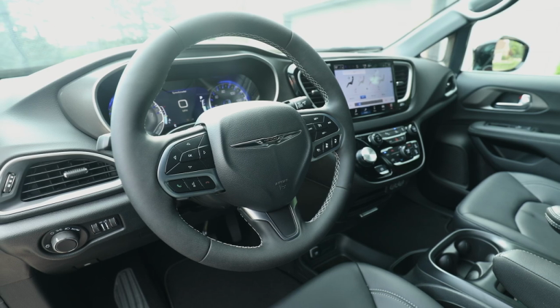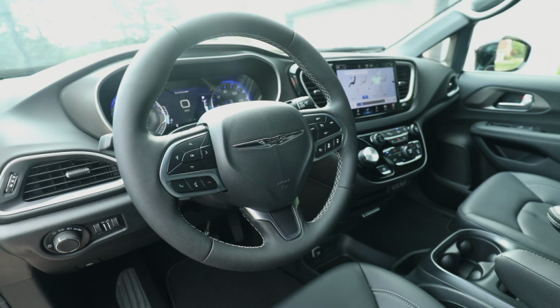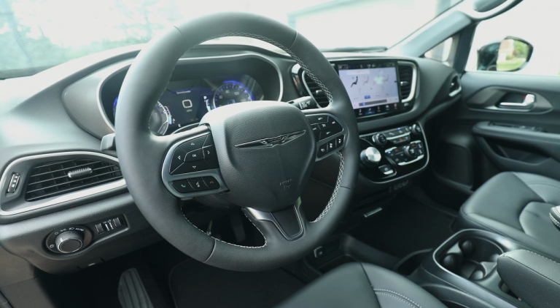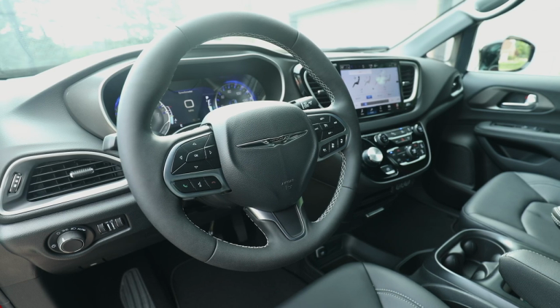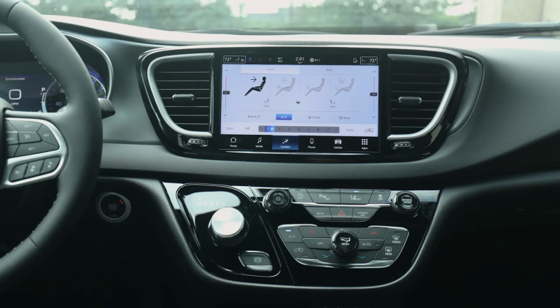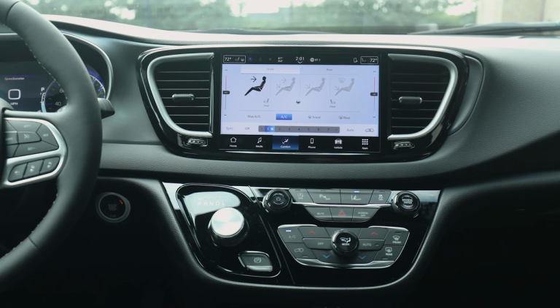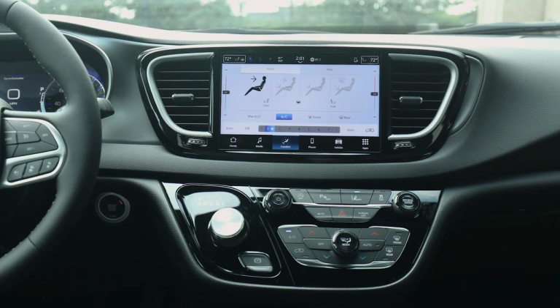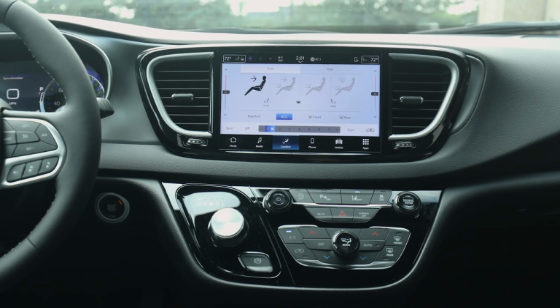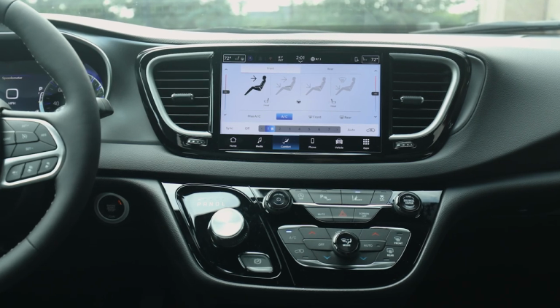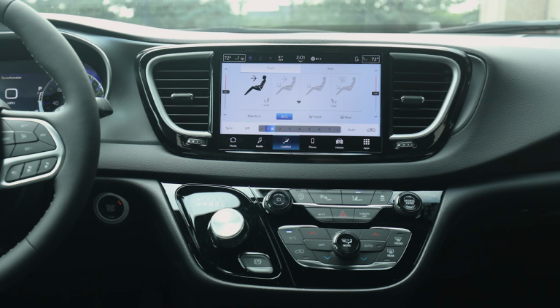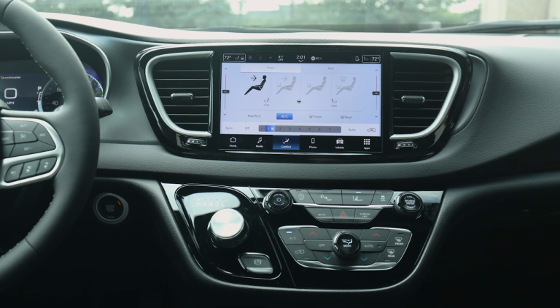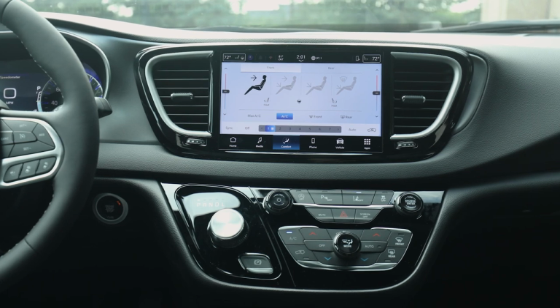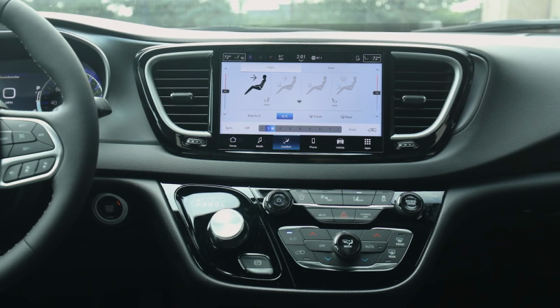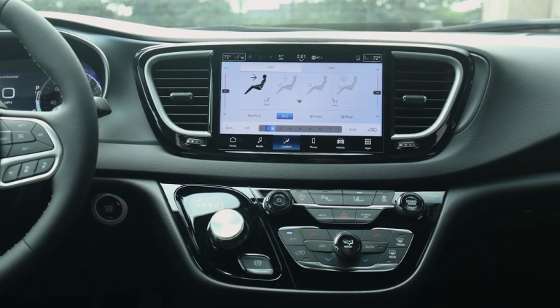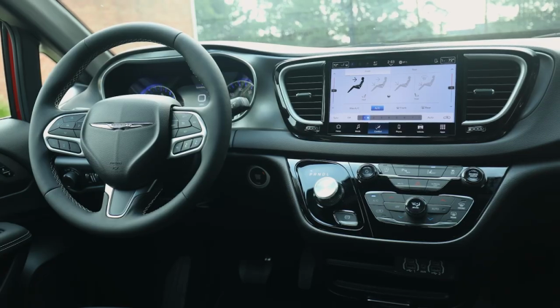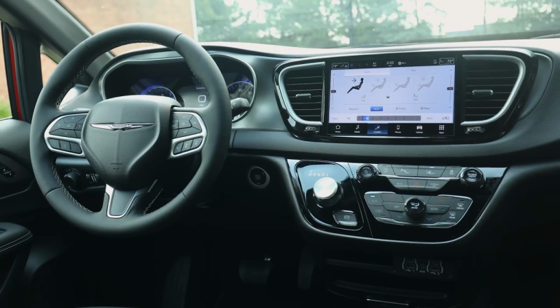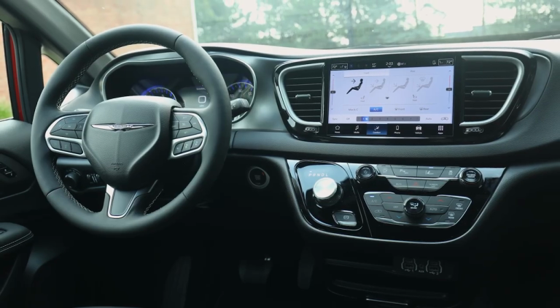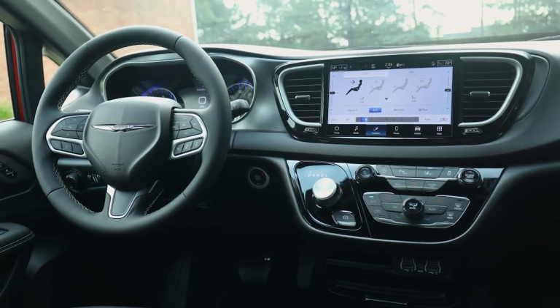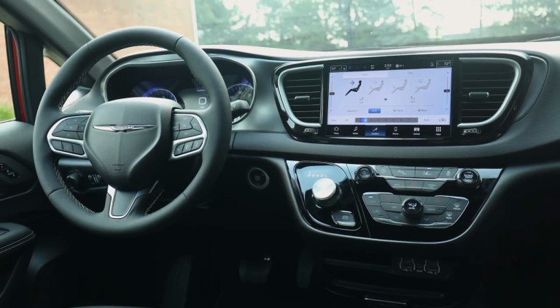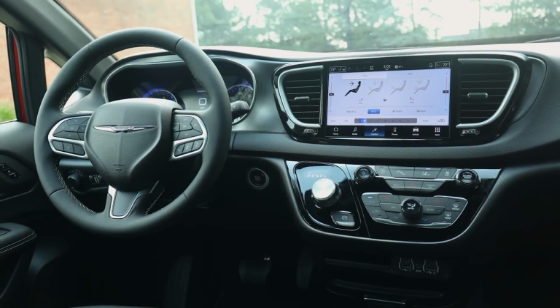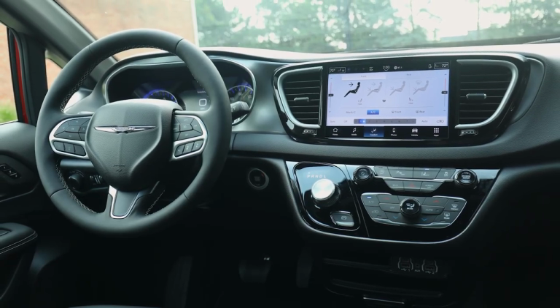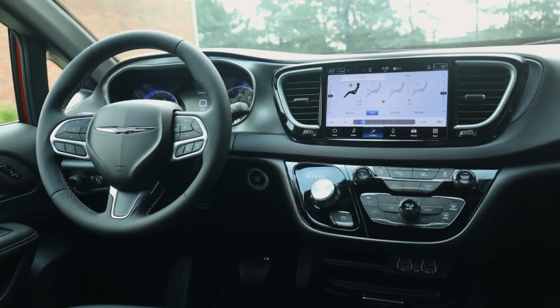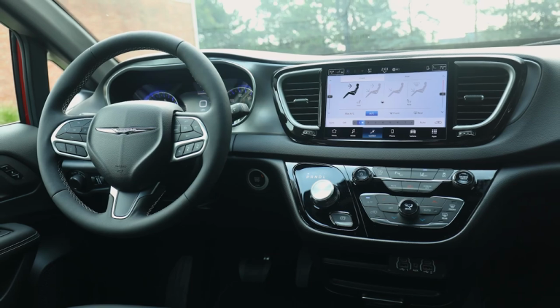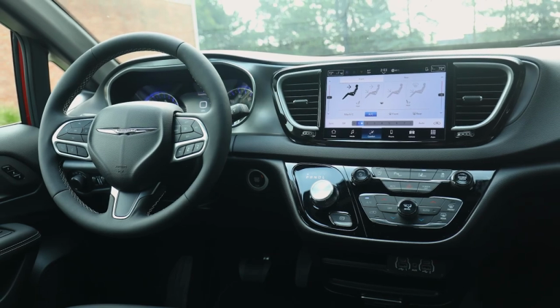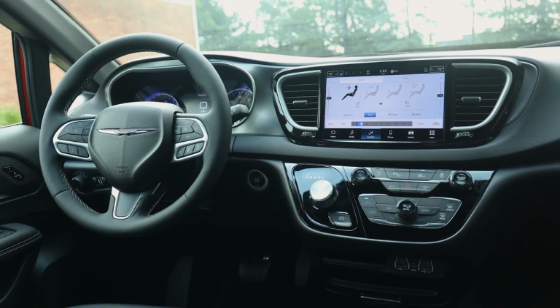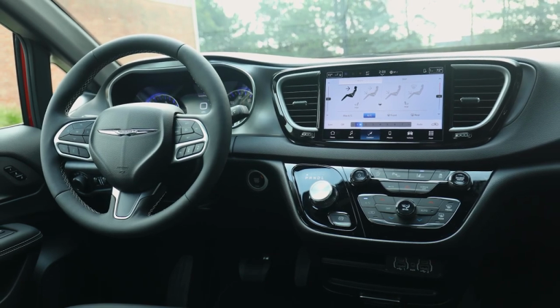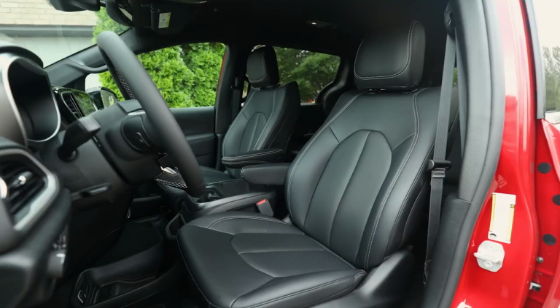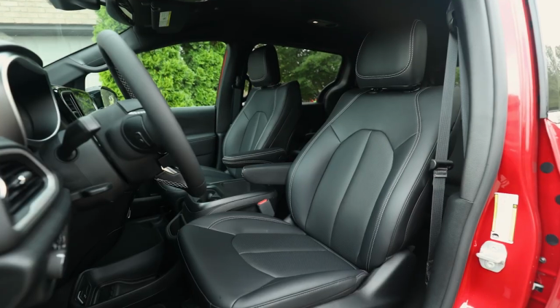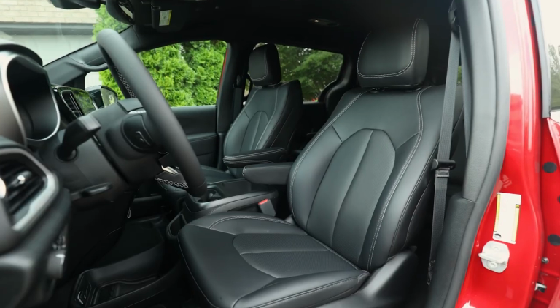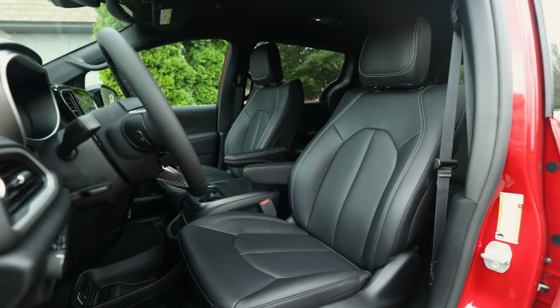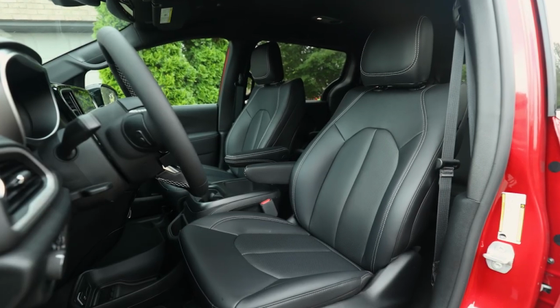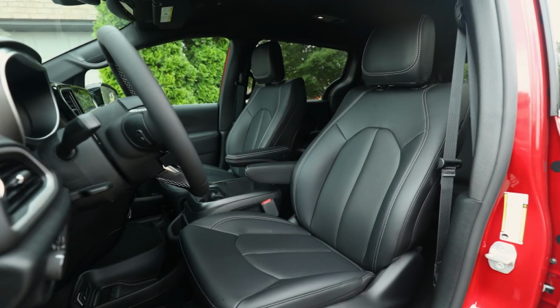Powered by the award-winning 3.6-liter Pentastar V6 engine paired with a segment-exclusive TorqueFlite 9-speed automatic transmission, the Voyager delivers 287 horsepower and 262 pound-feet of torque.